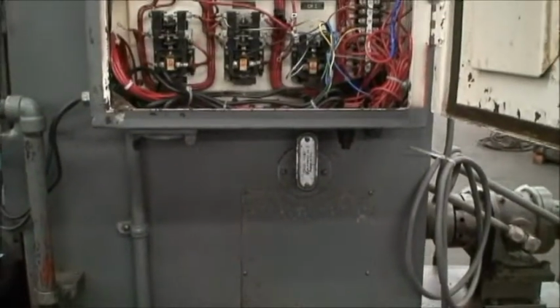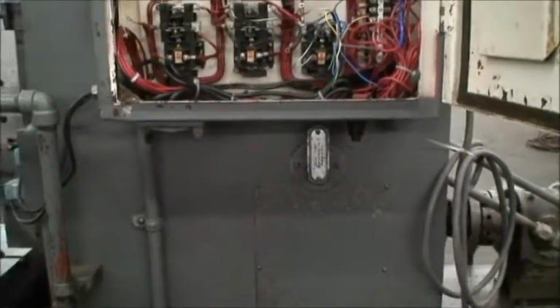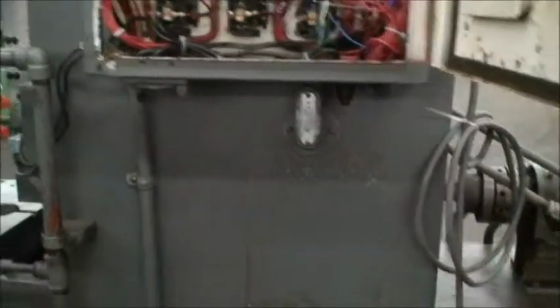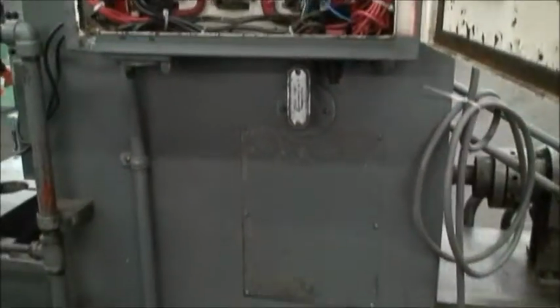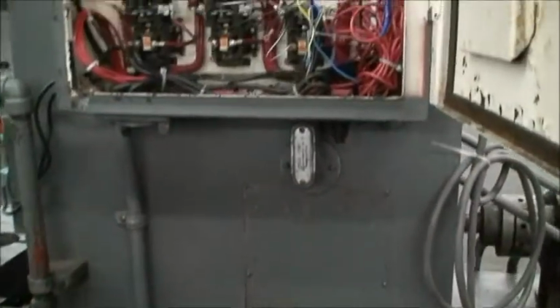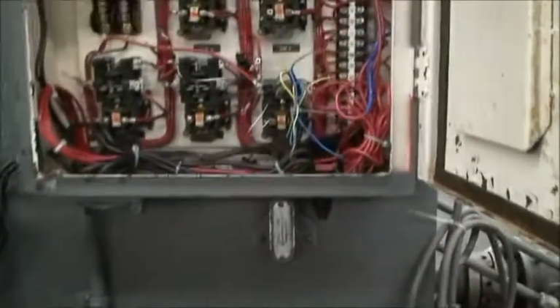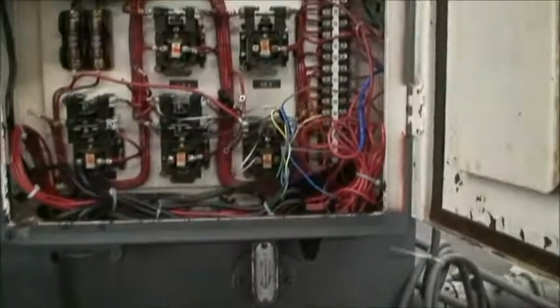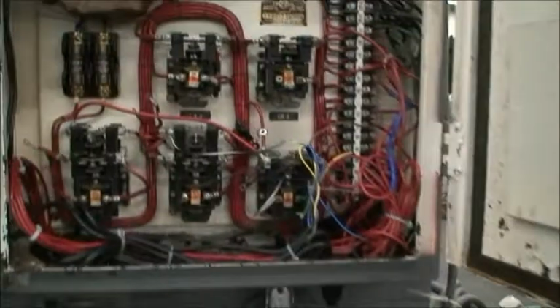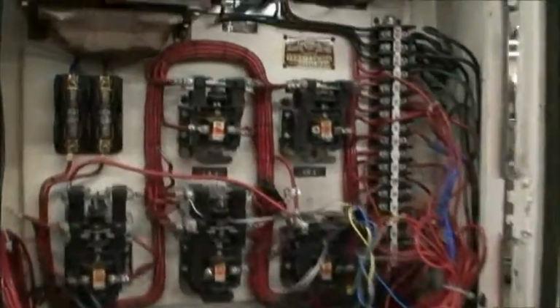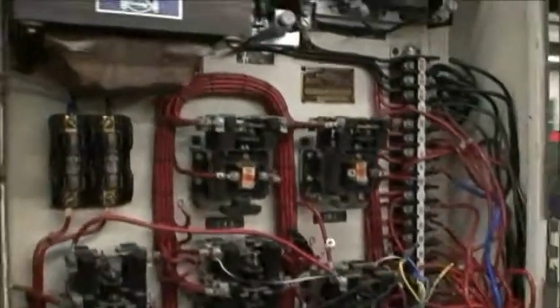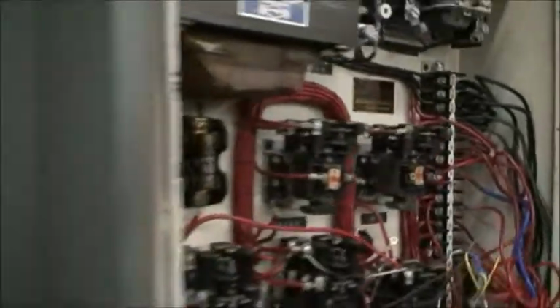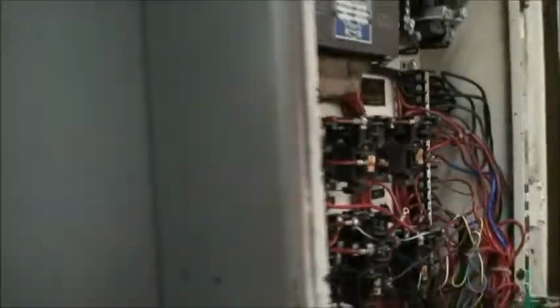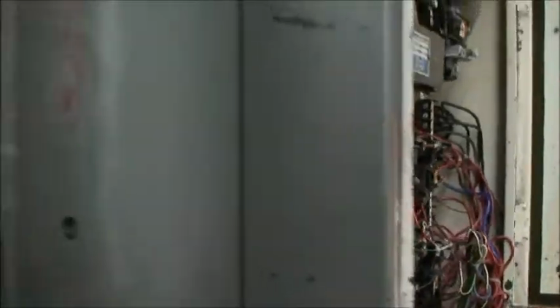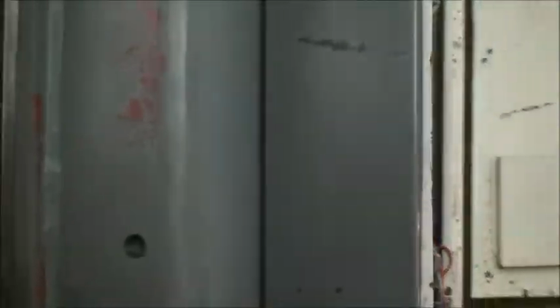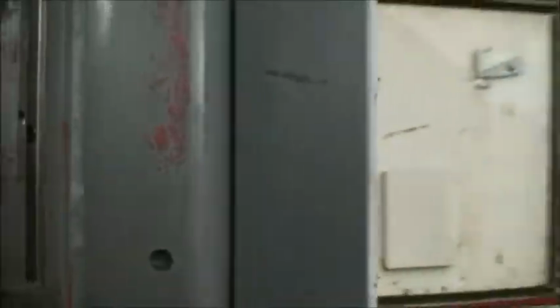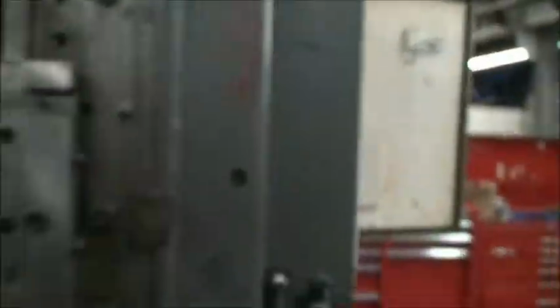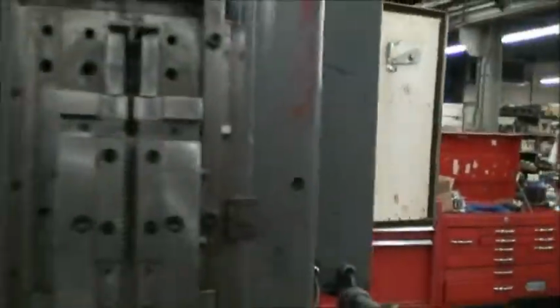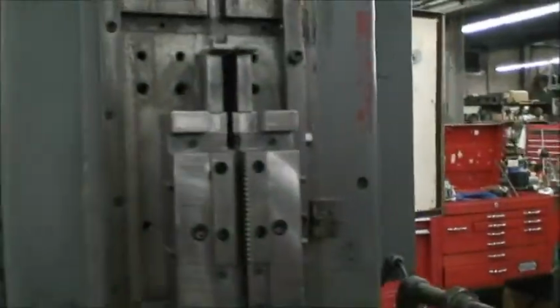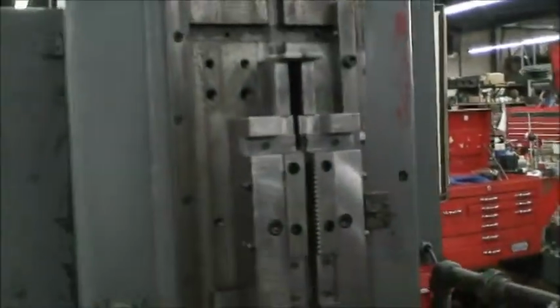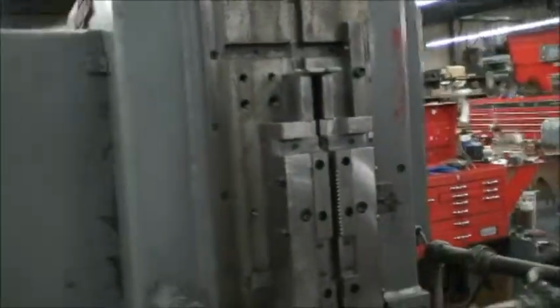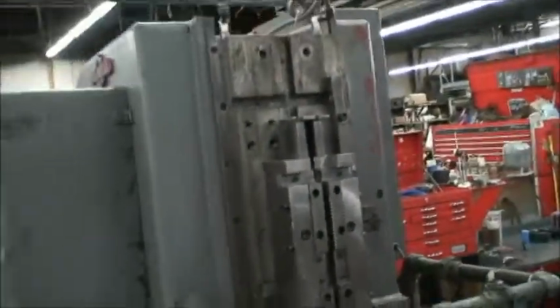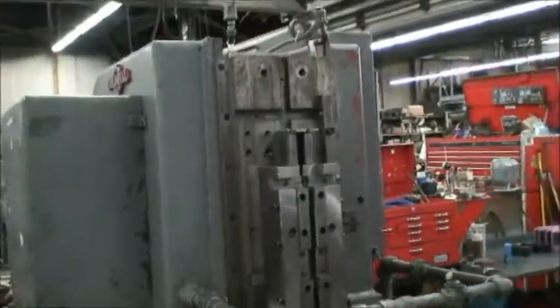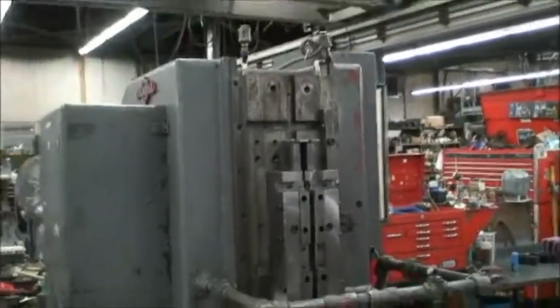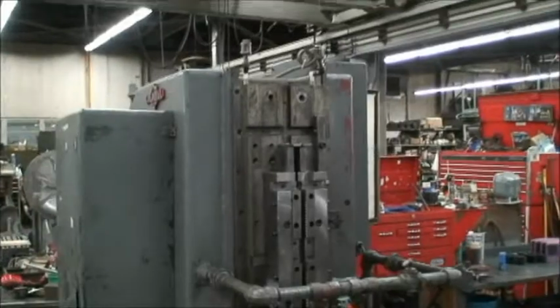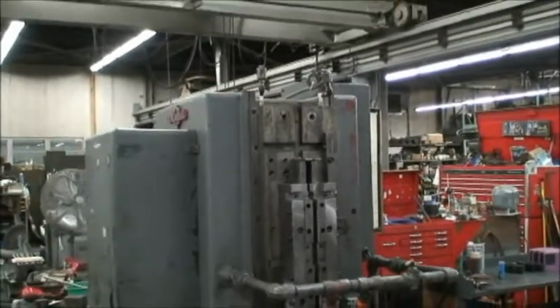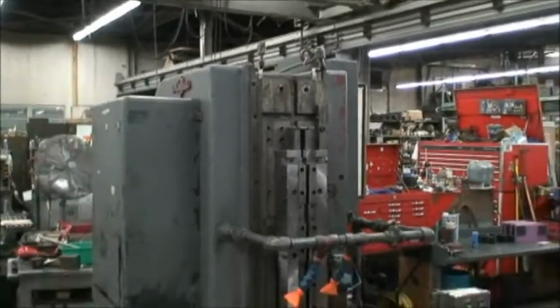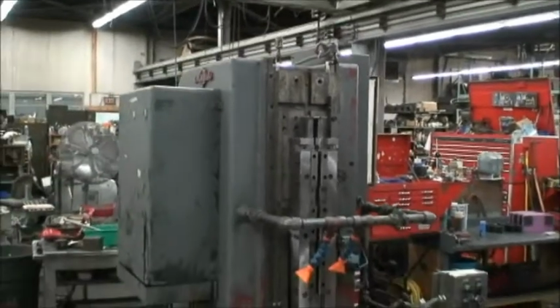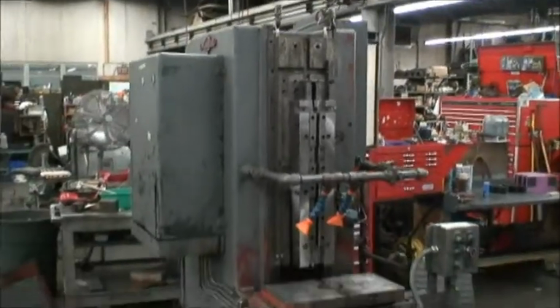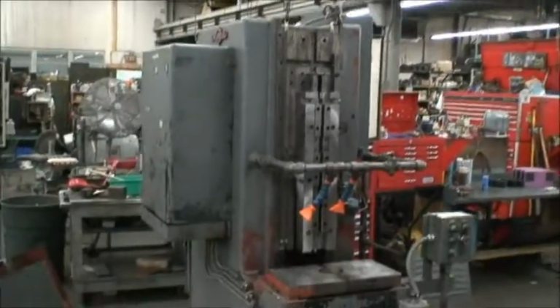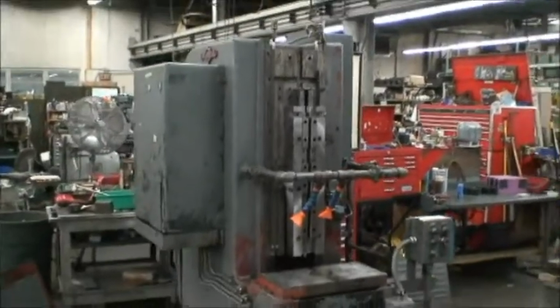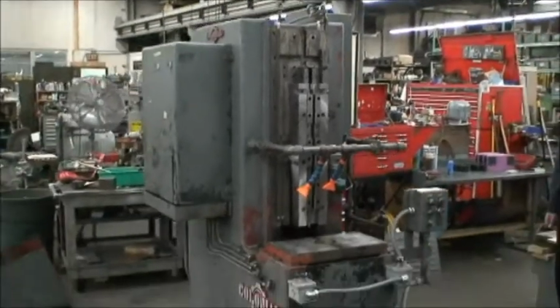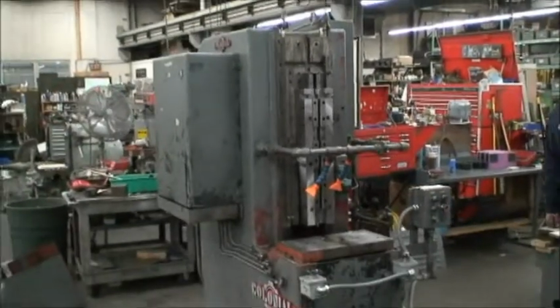And that is it. If you have any questions or would like to inspect this machine under power for yourself, you're welcome to. It's ready to go. Thank you very much.